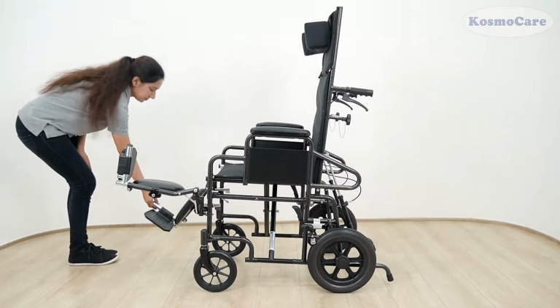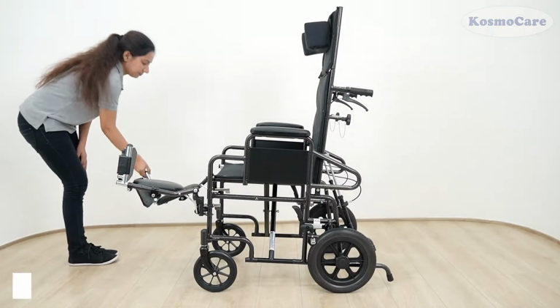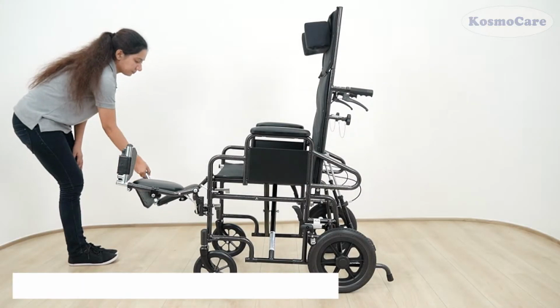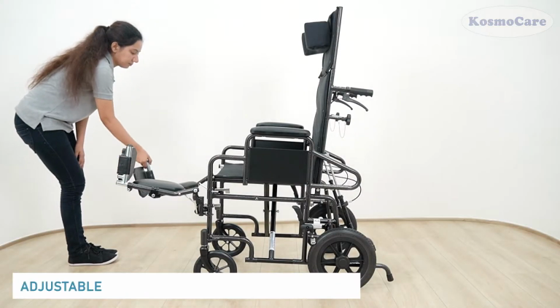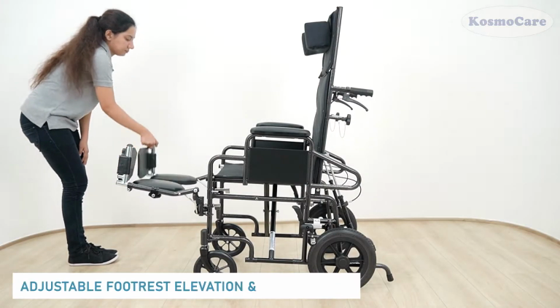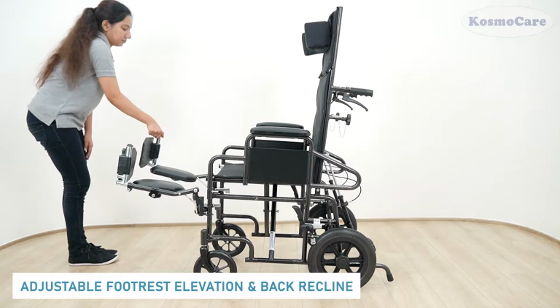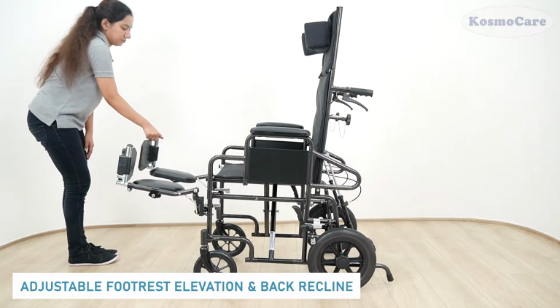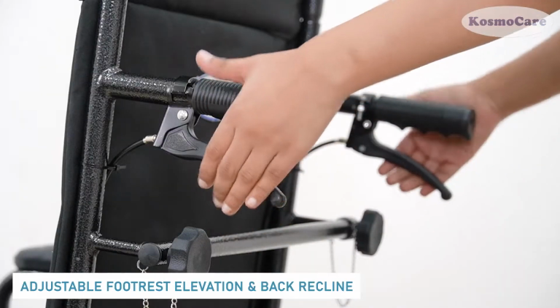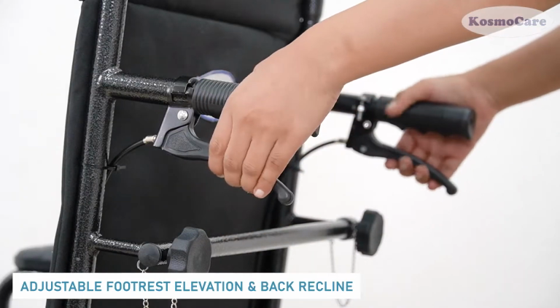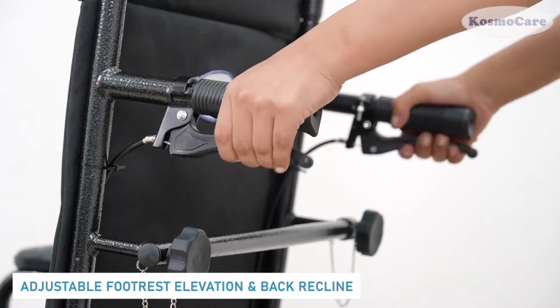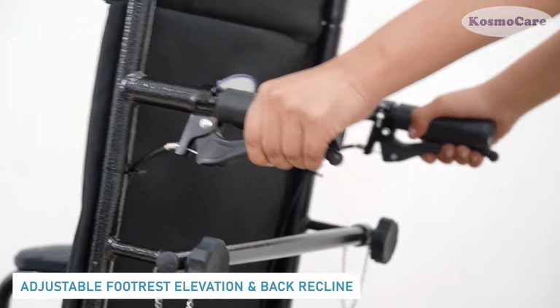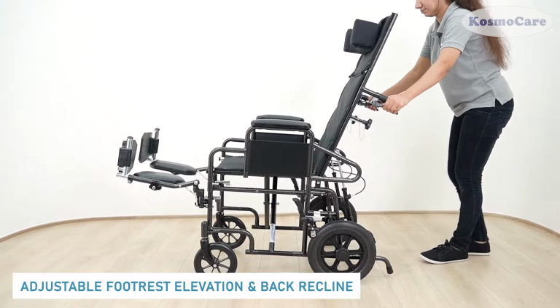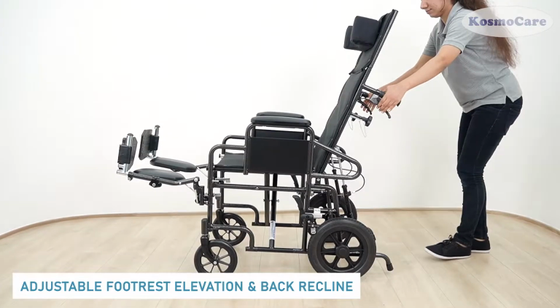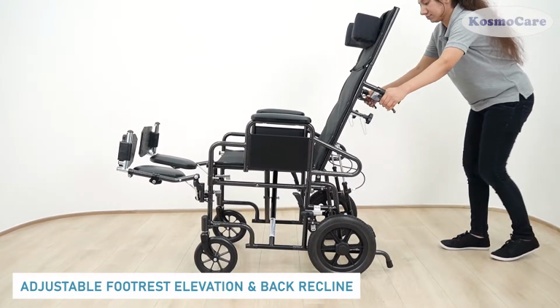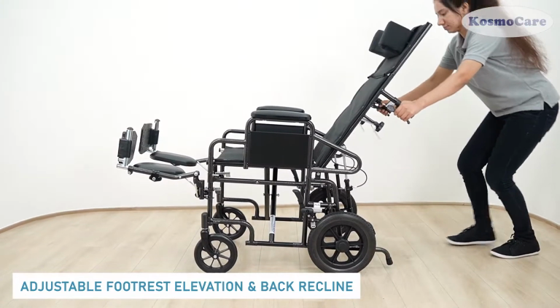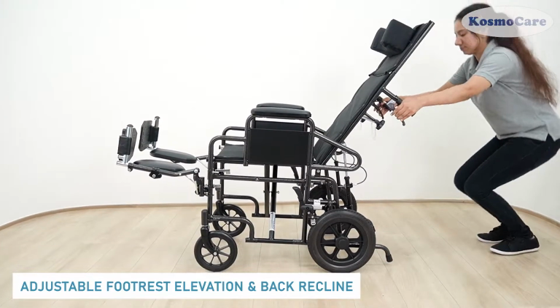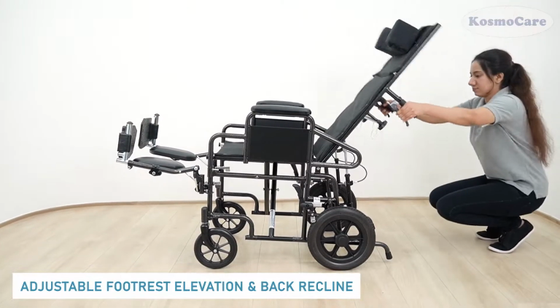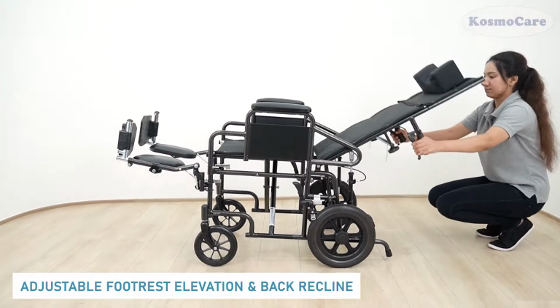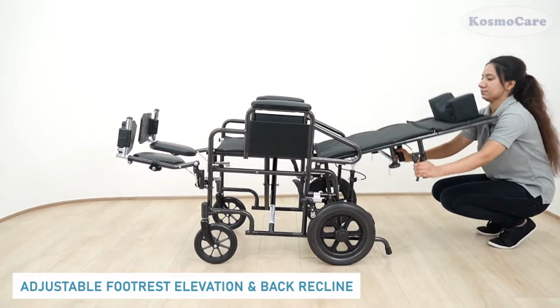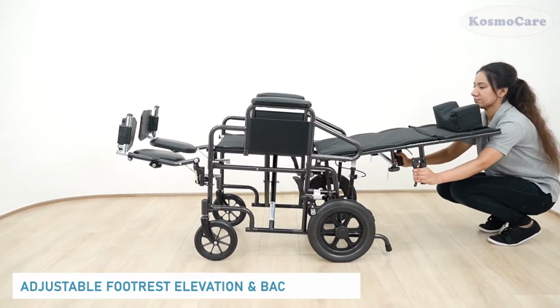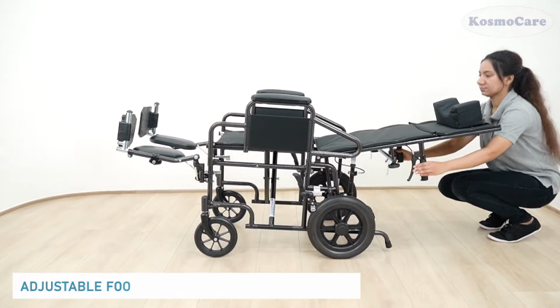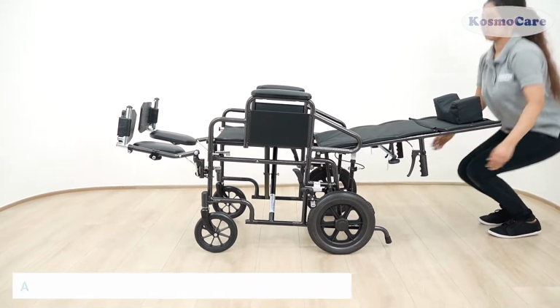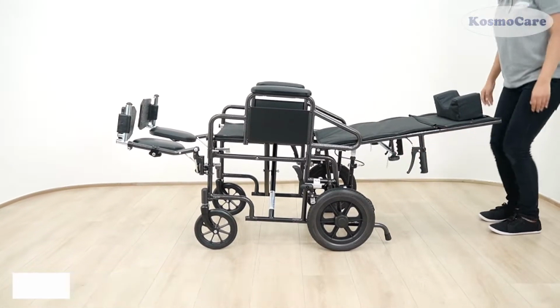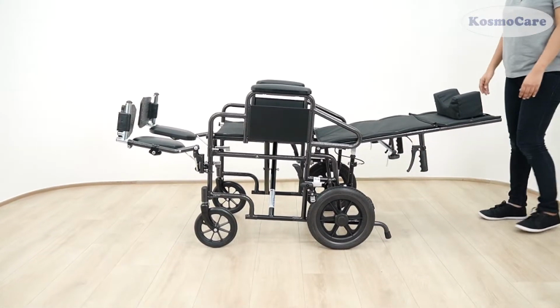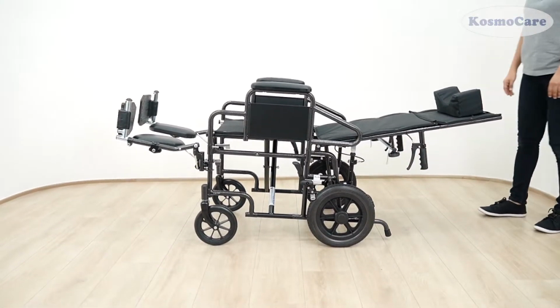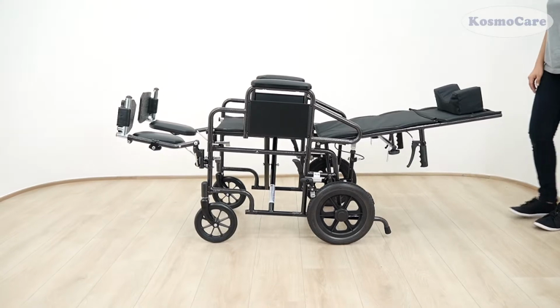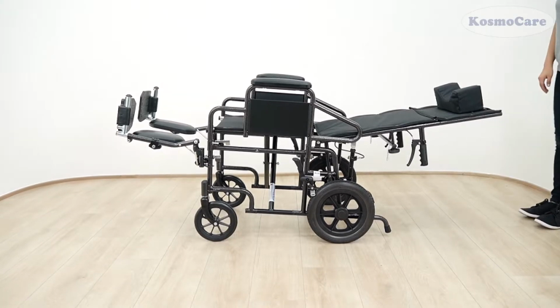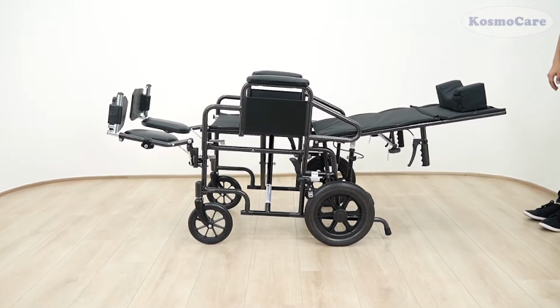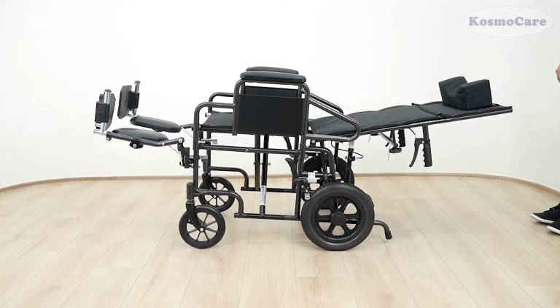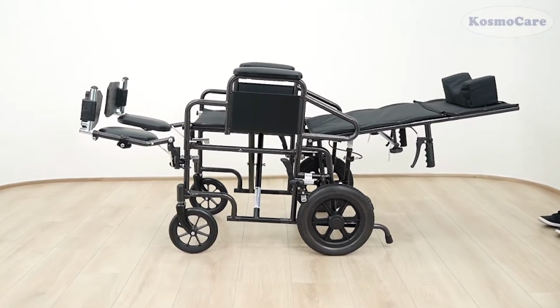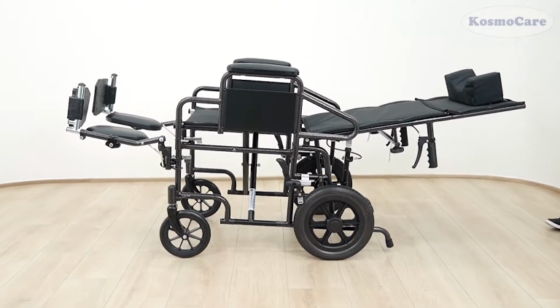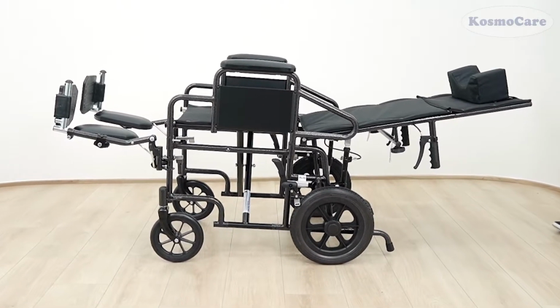Adjust the footrest elevation and back recline at multiple levels as per the user's convenience. This change in position helps reduce pressure on the back.